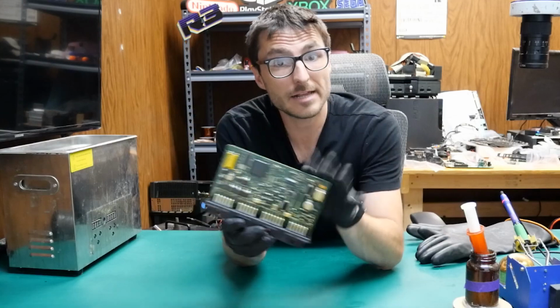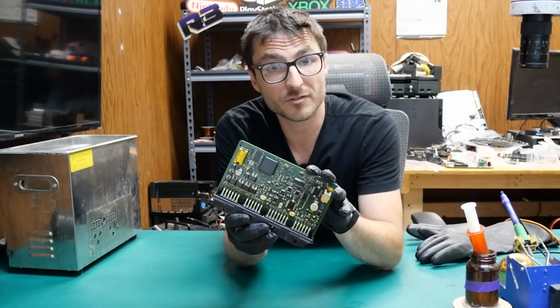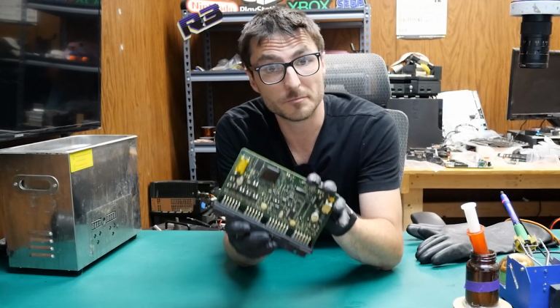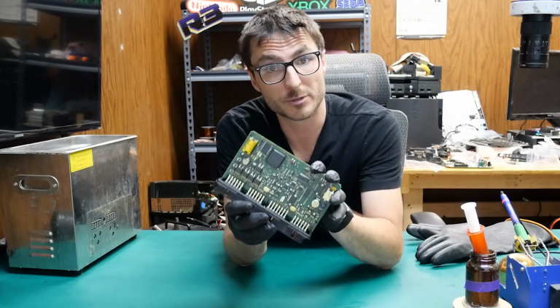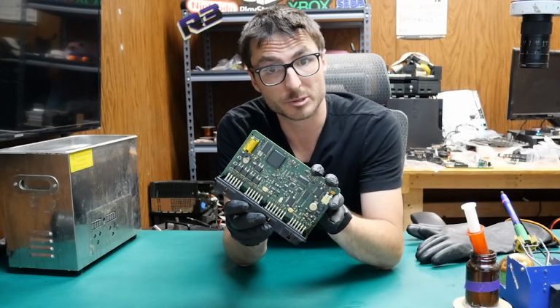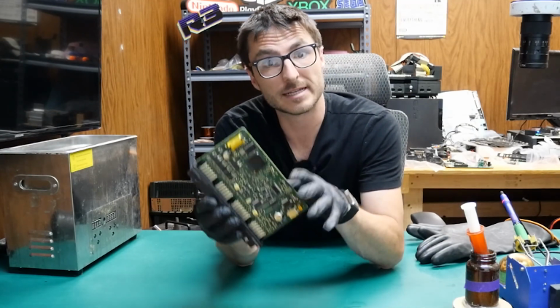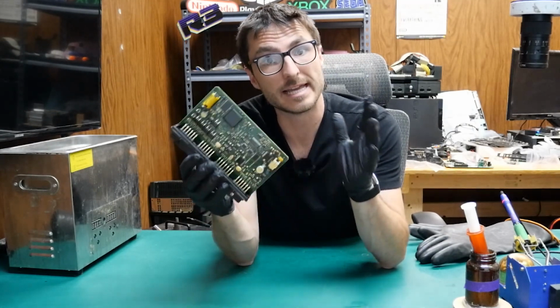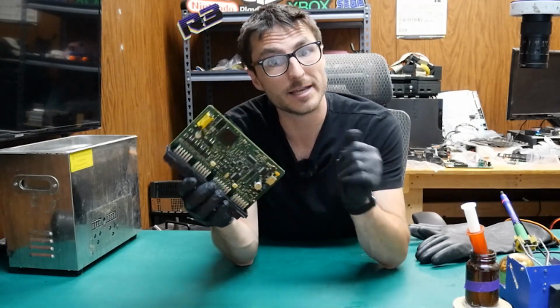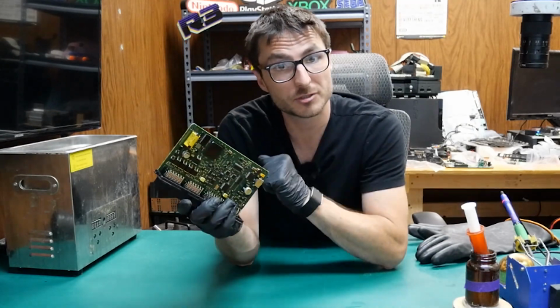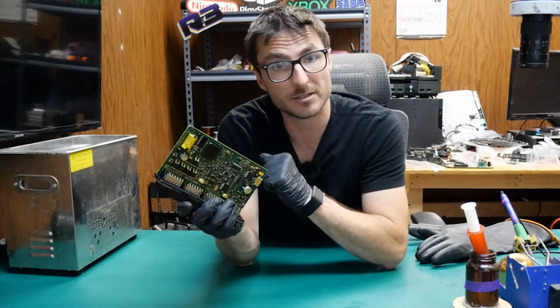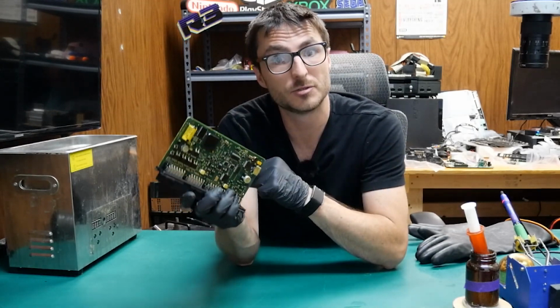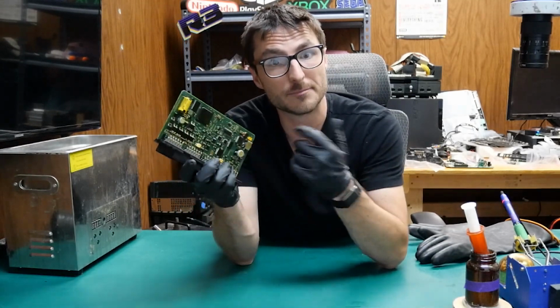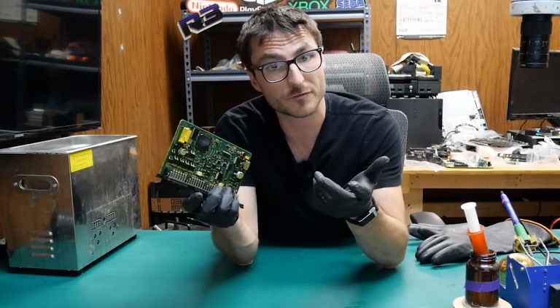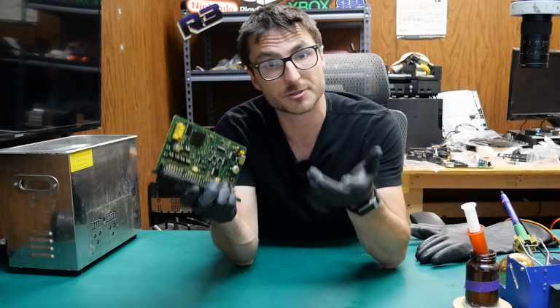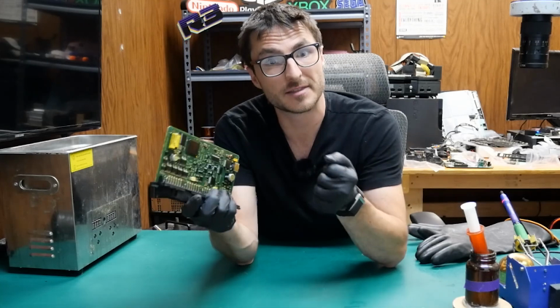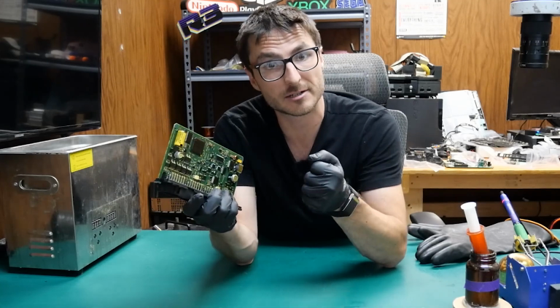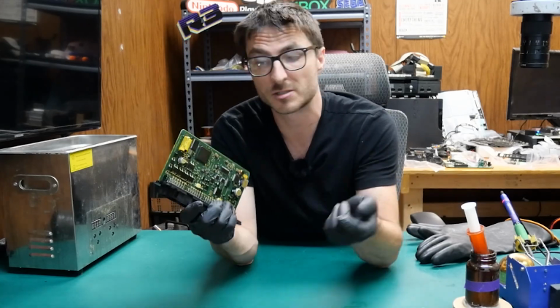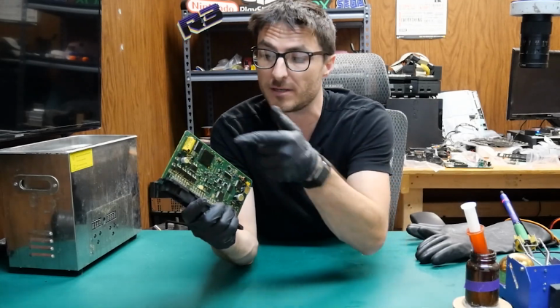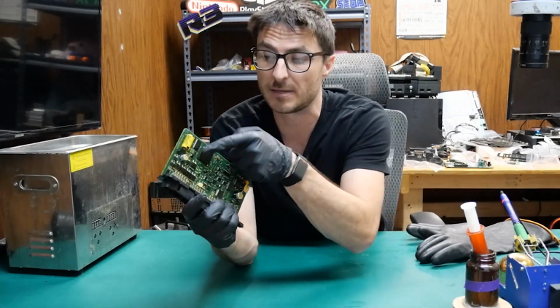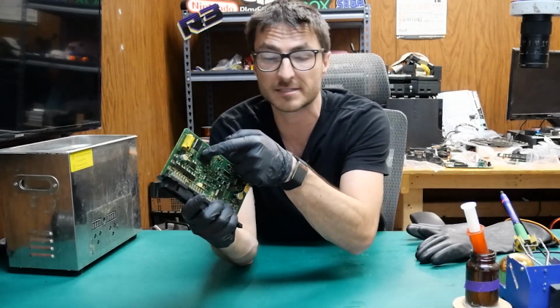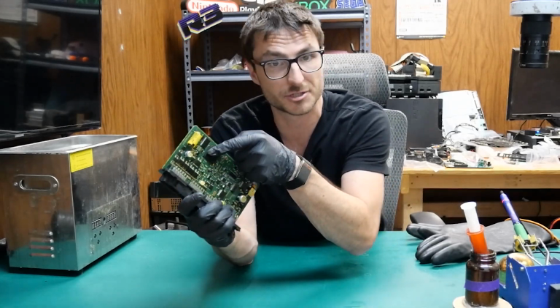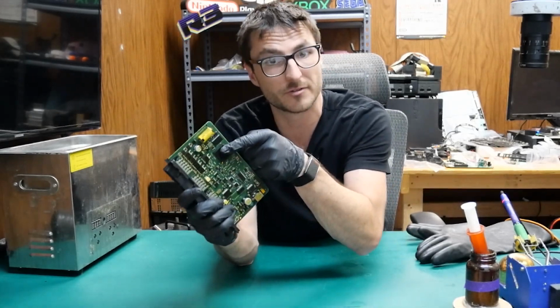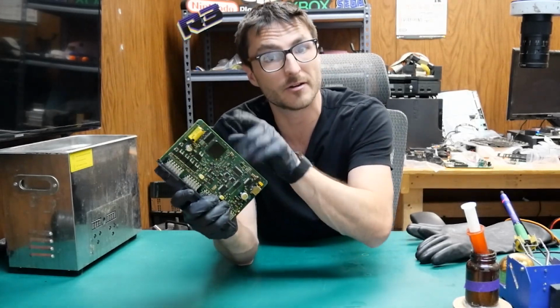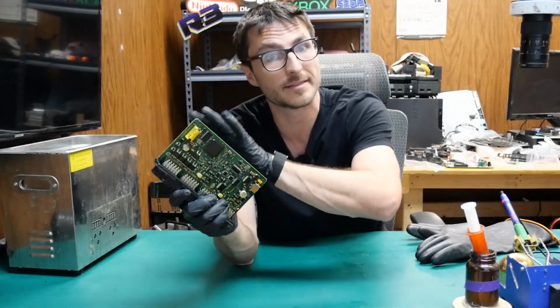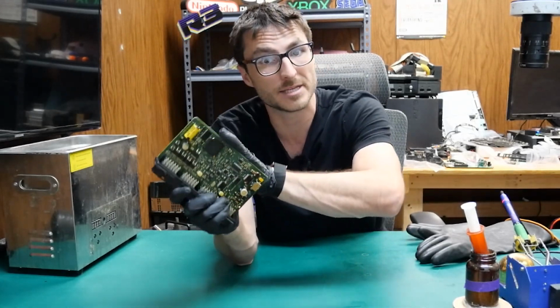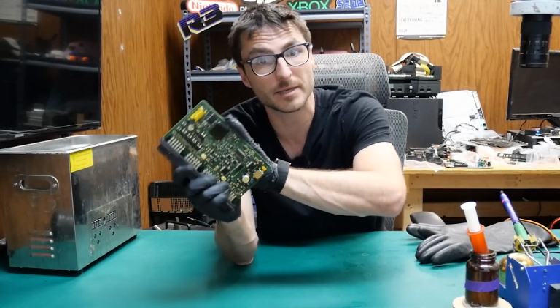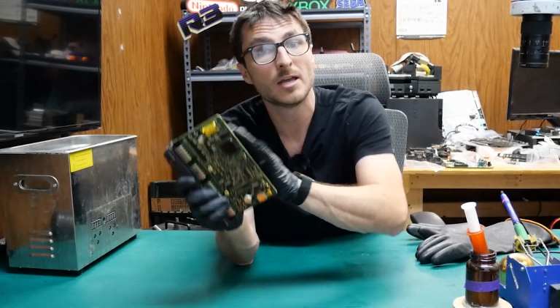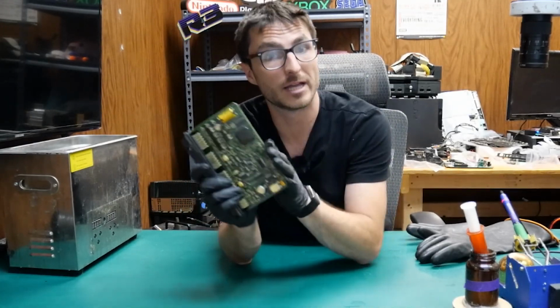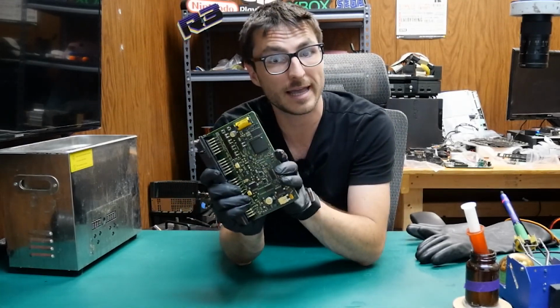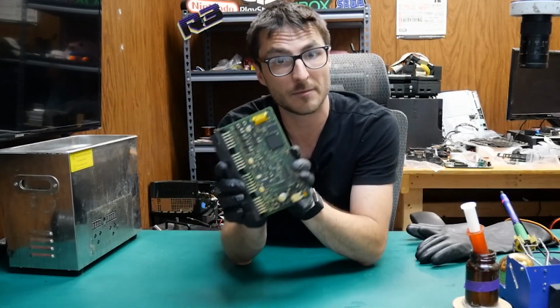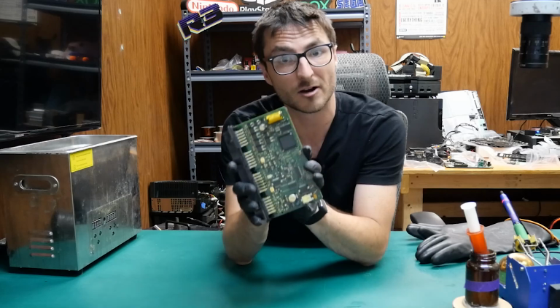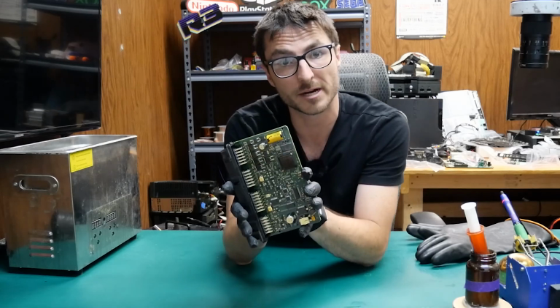Now that we've confirmed beyond a reasonable doubt that the issue is going to be due to the micro fractures on the solder joints between the processor chip and the PCB, we can go ahead and begin our repairs.